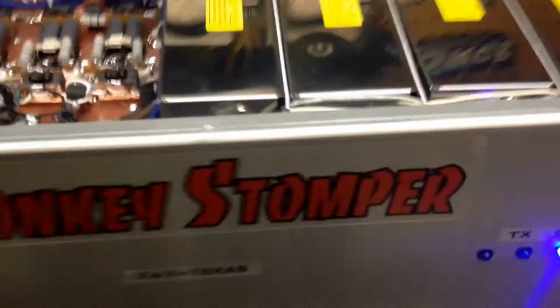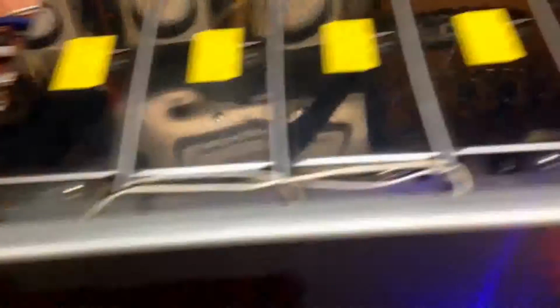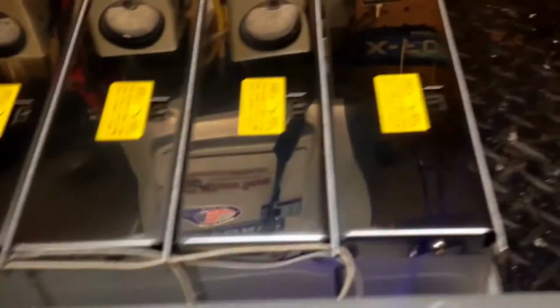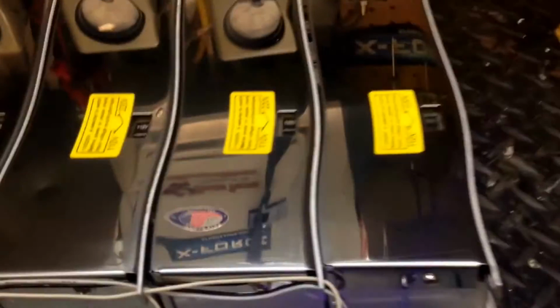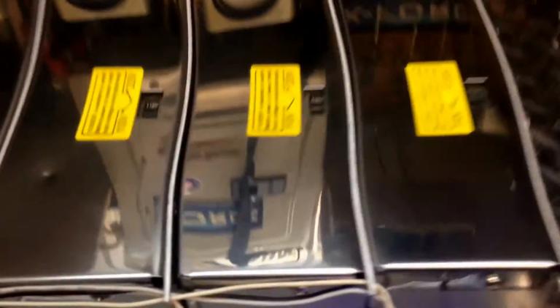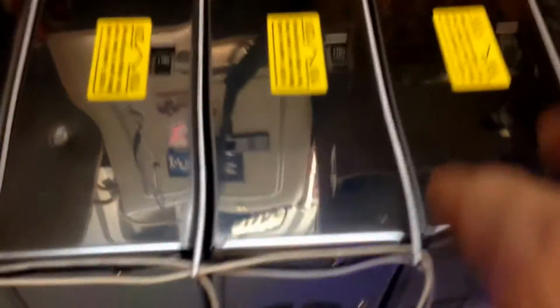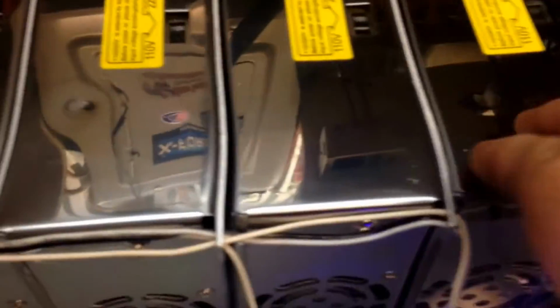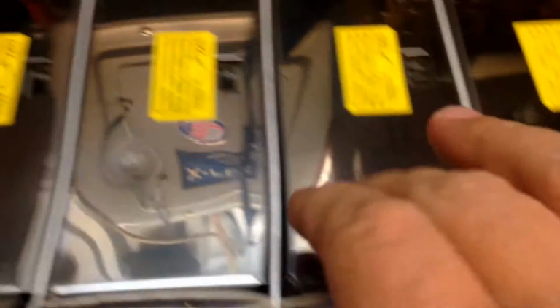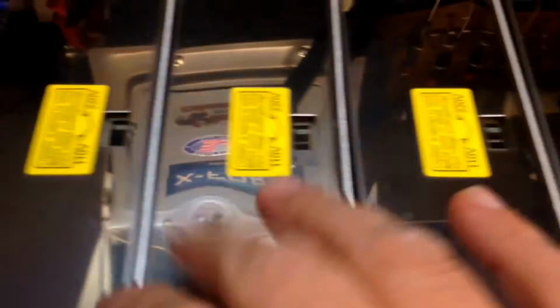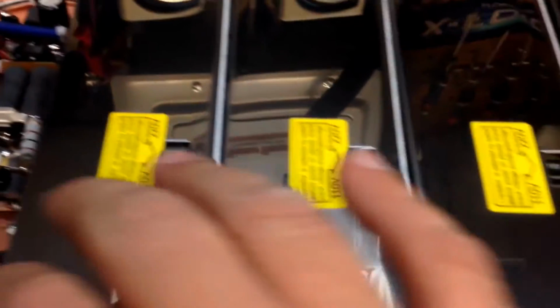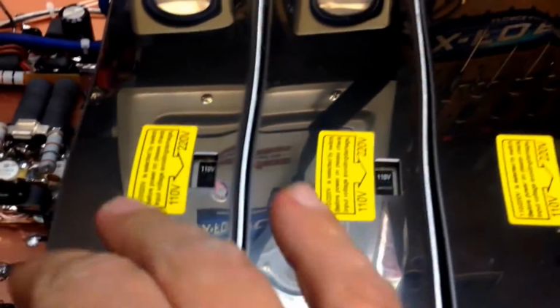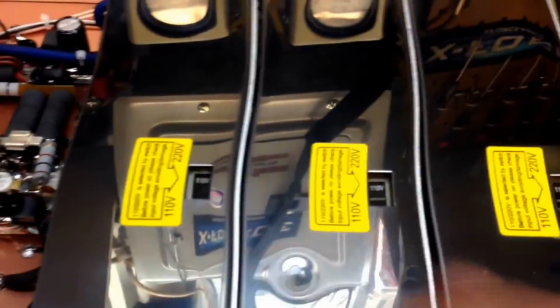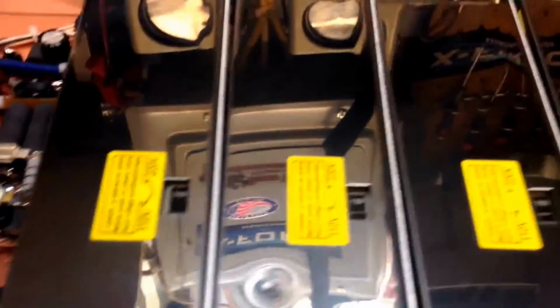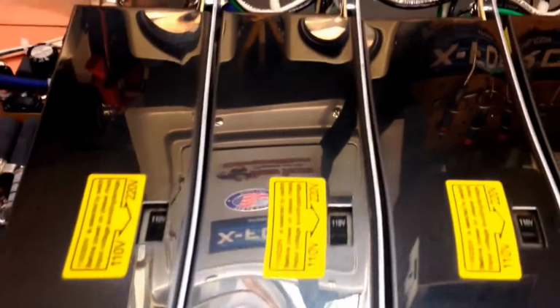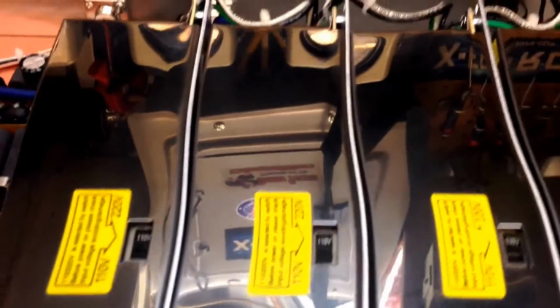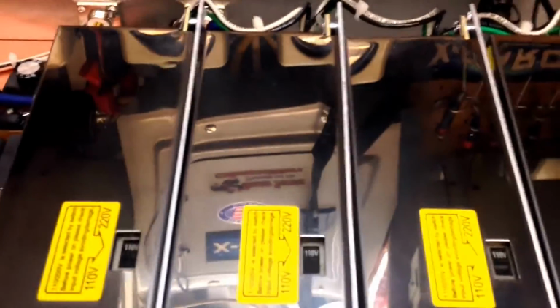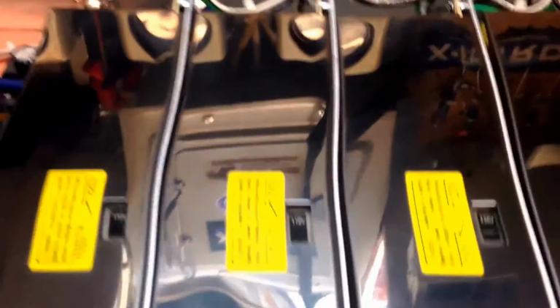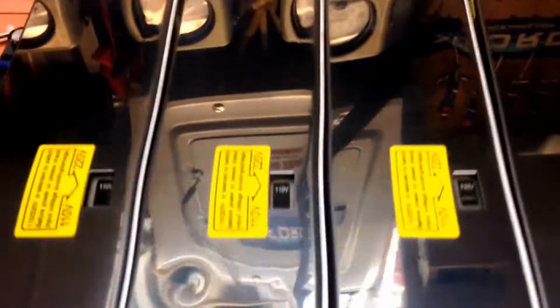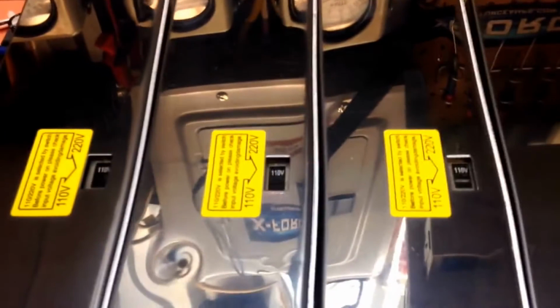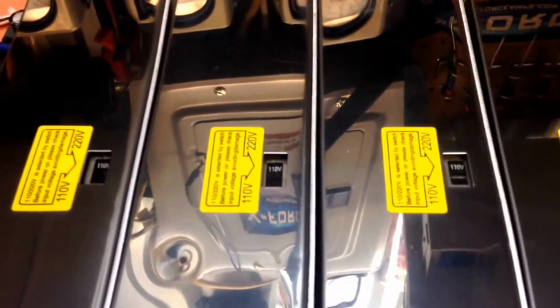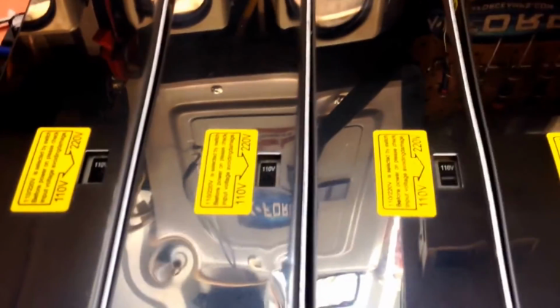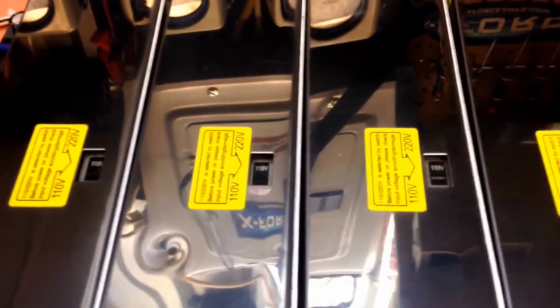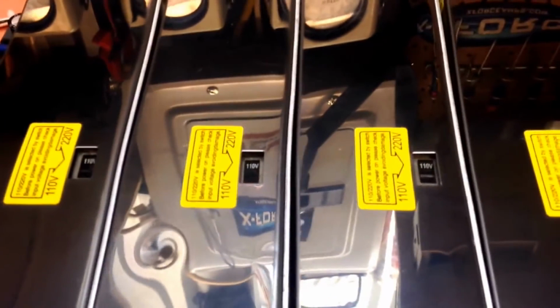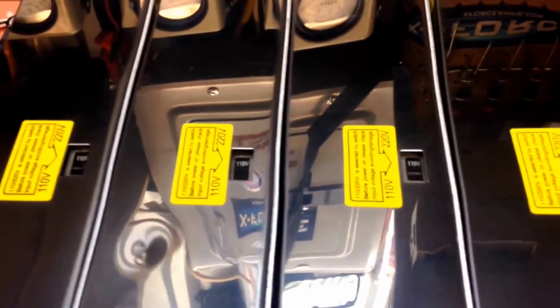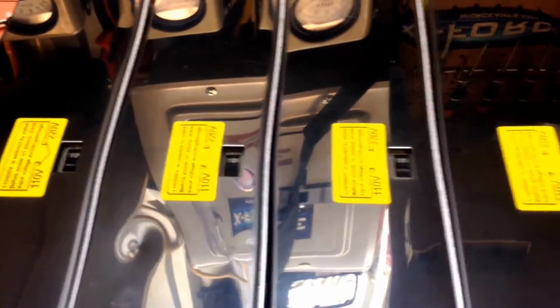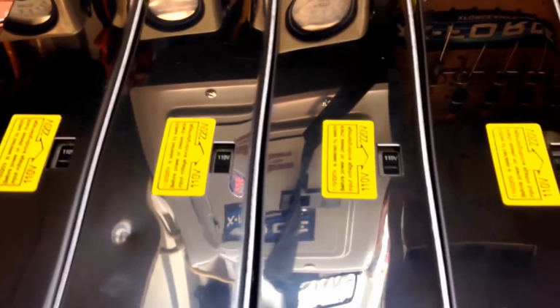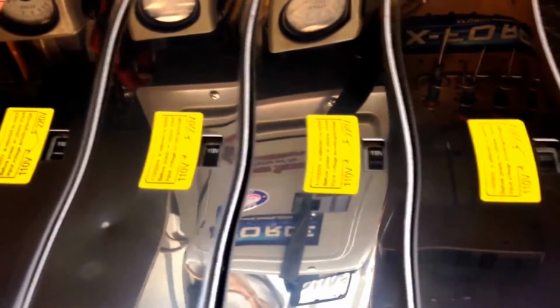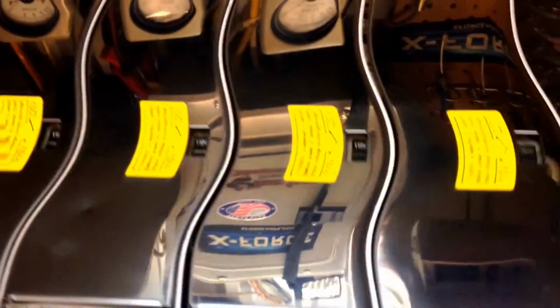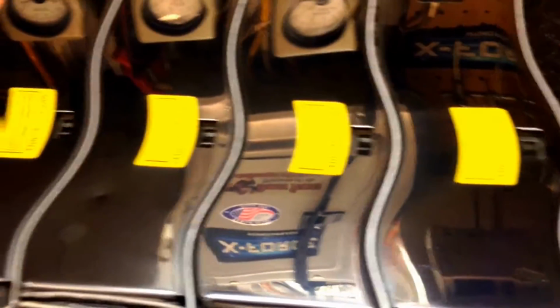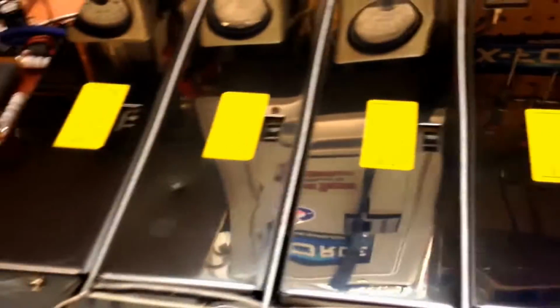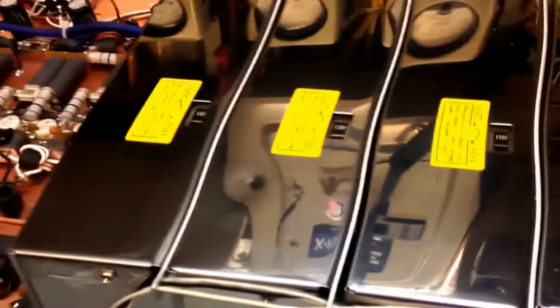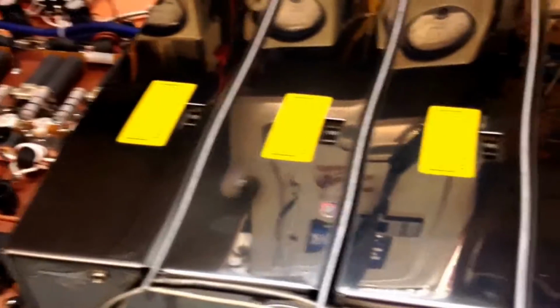Alright, that being said, here we go. We've got one, two, three, four modules — they're 60 amps apiece. So we're looking right at 240 amps of power supply for this bad boy.